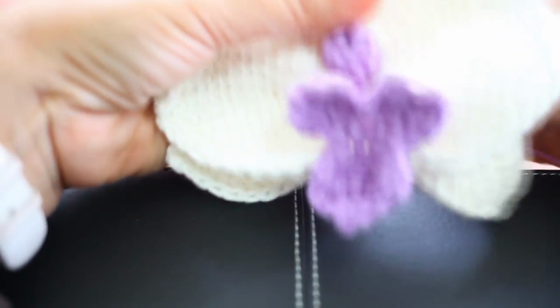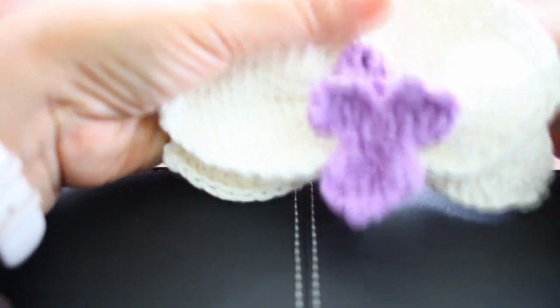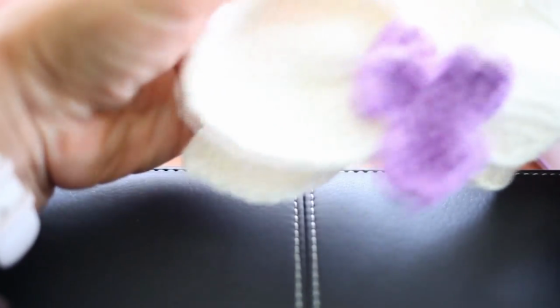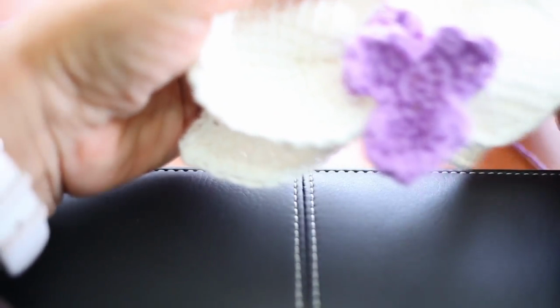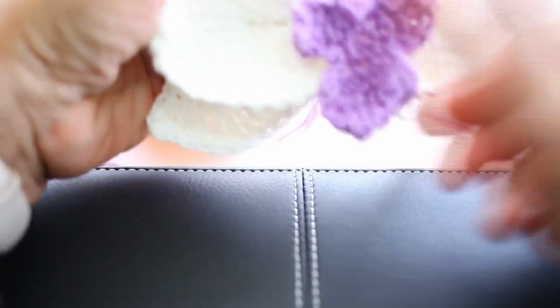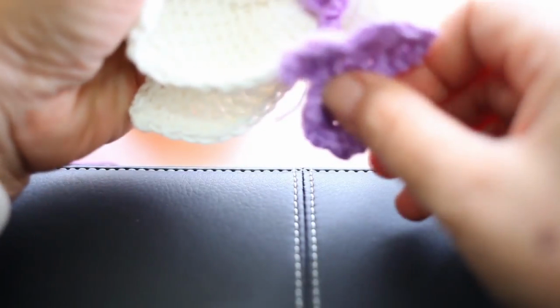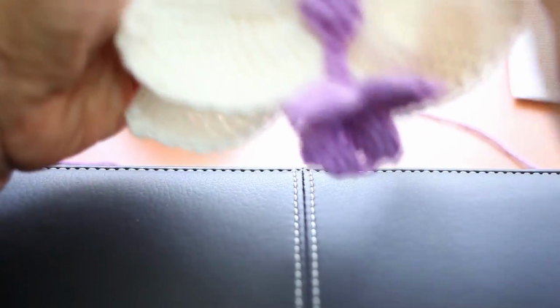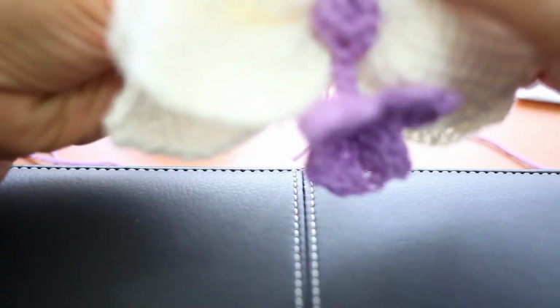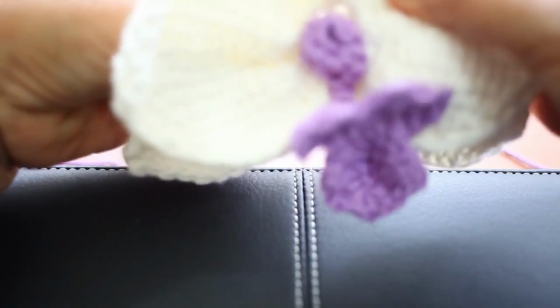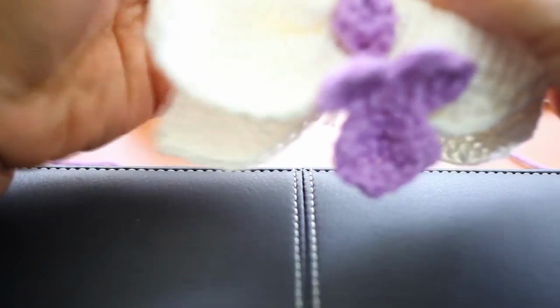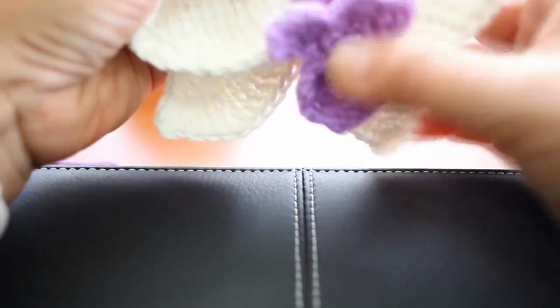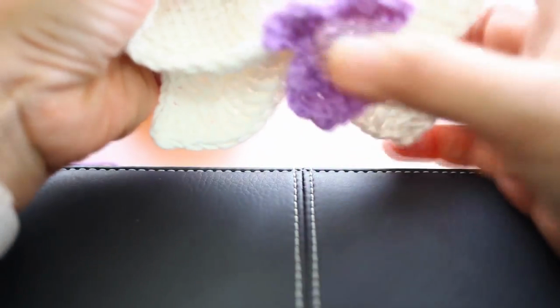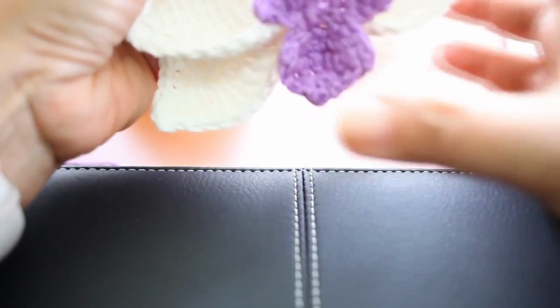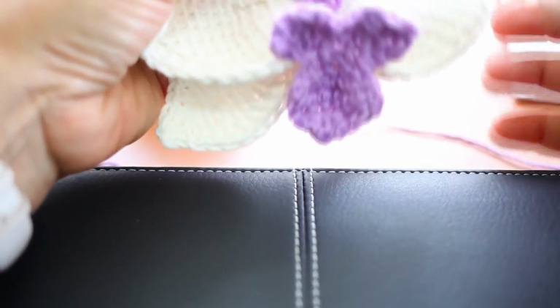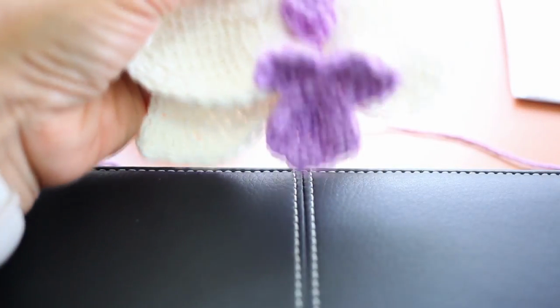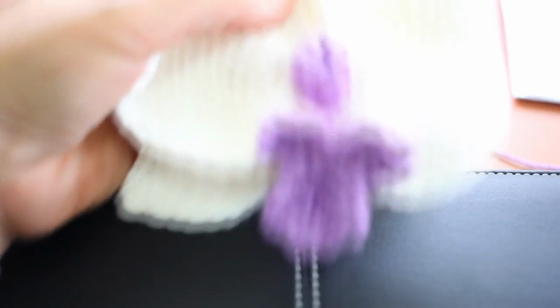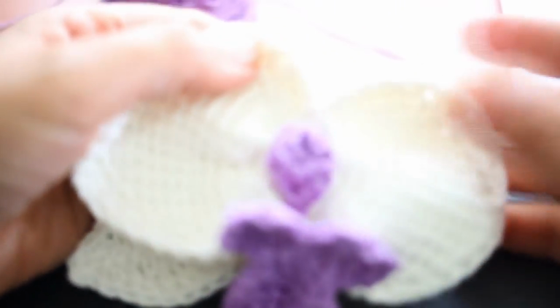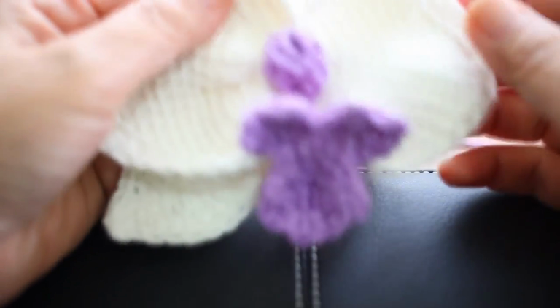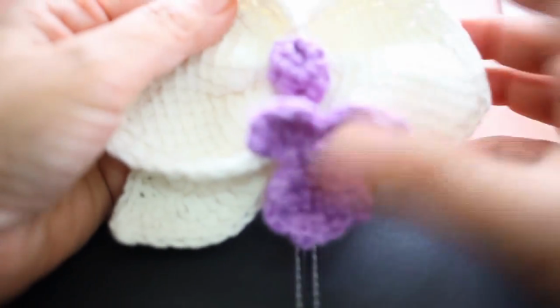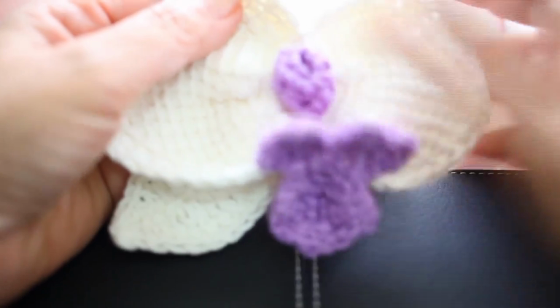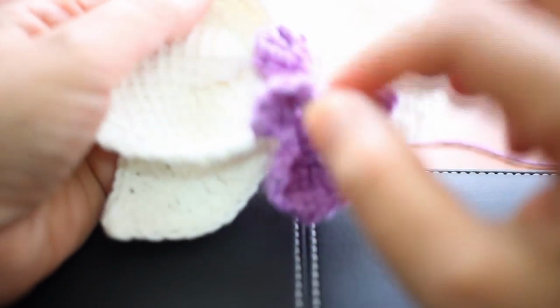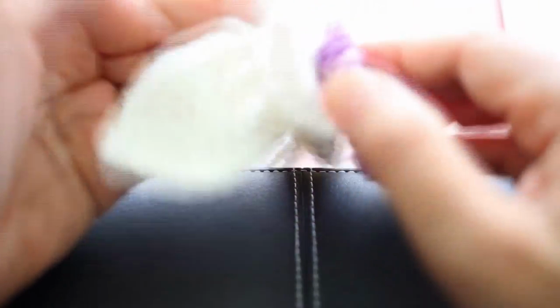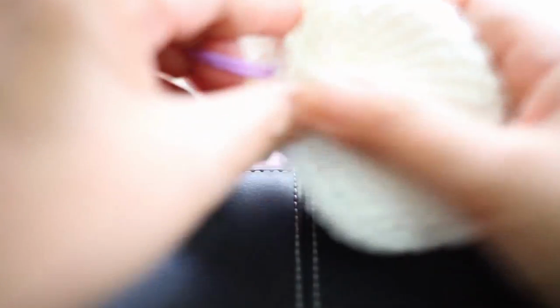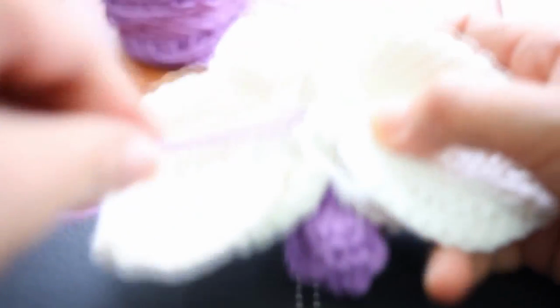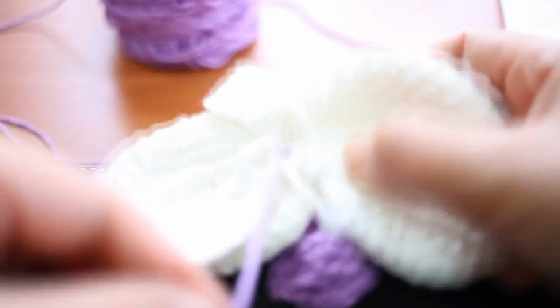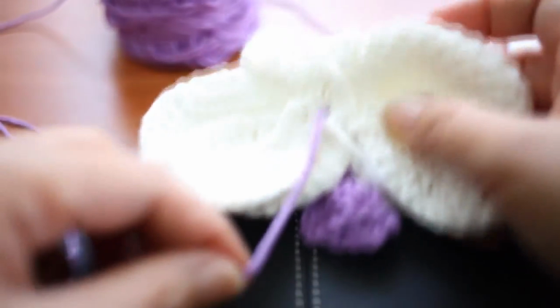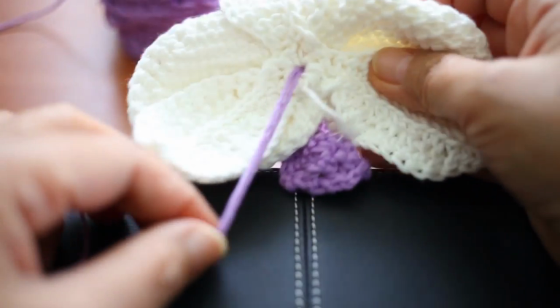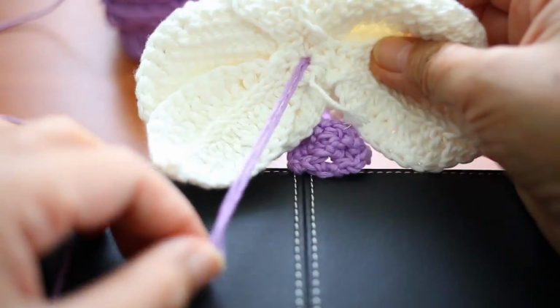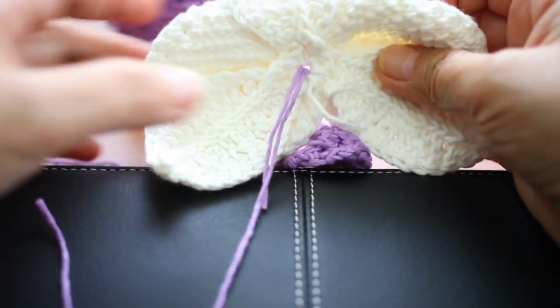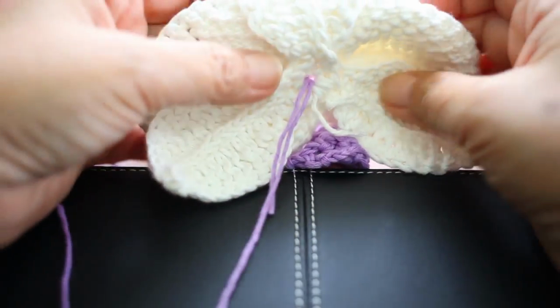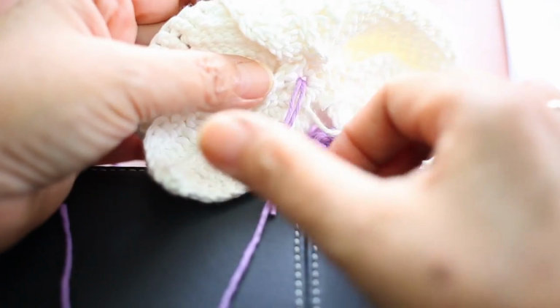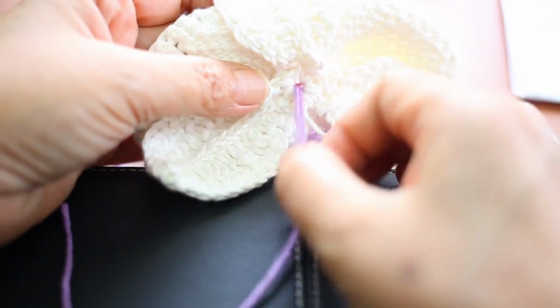We are going to stitch the back. That's how the back looks like.